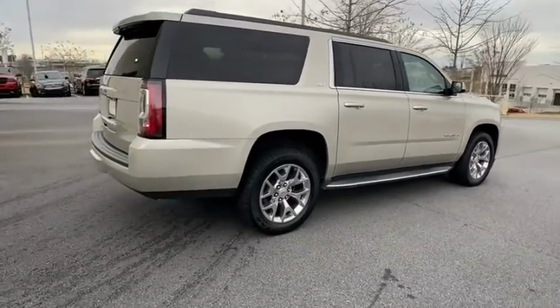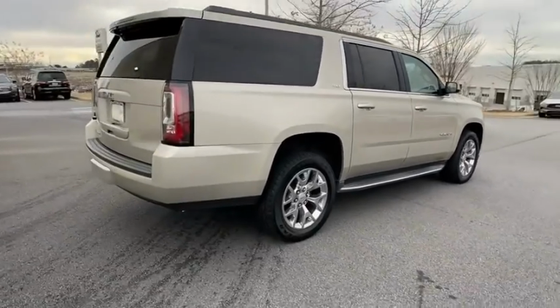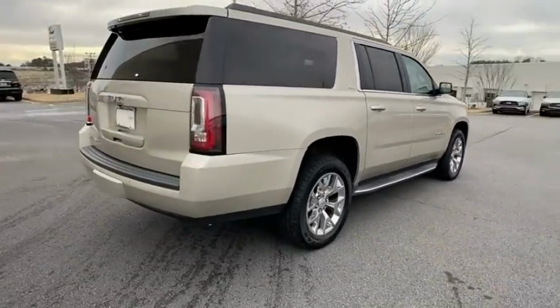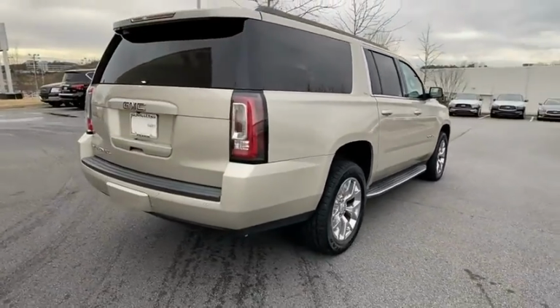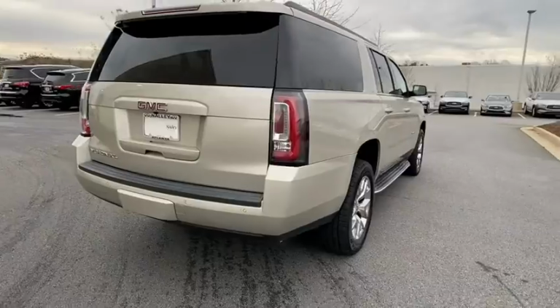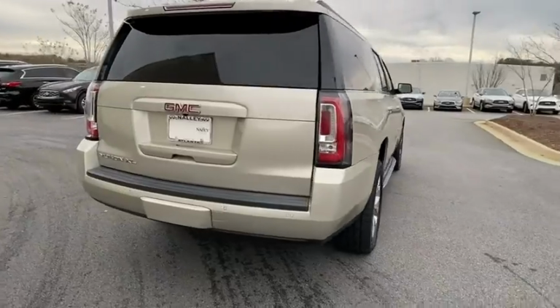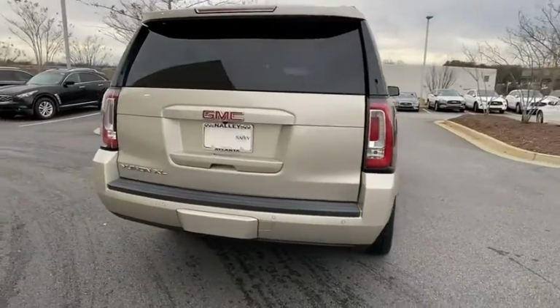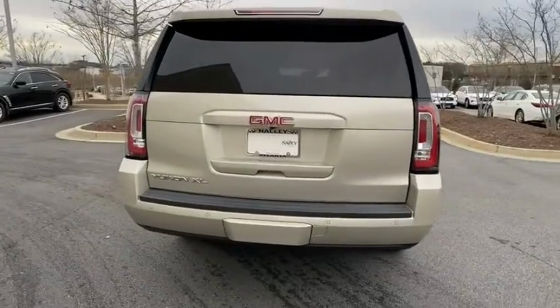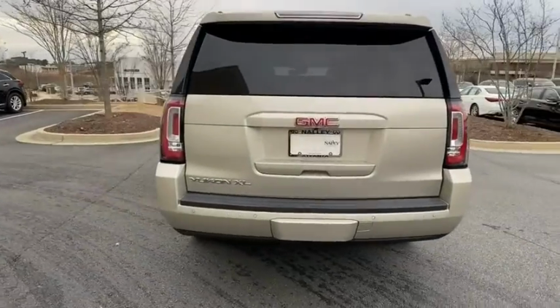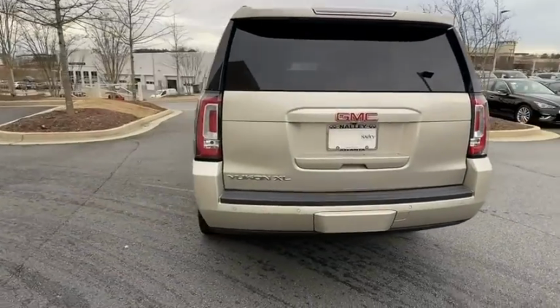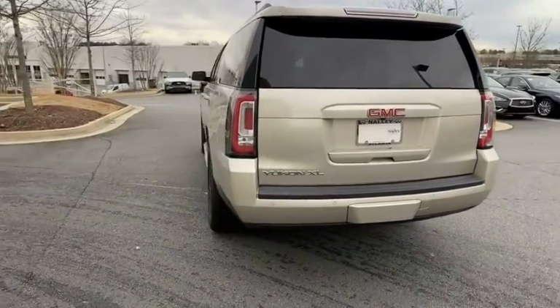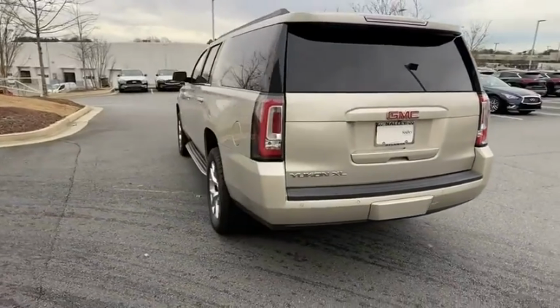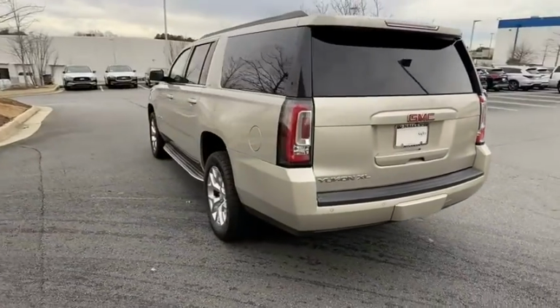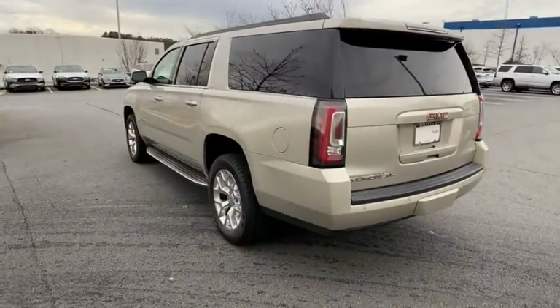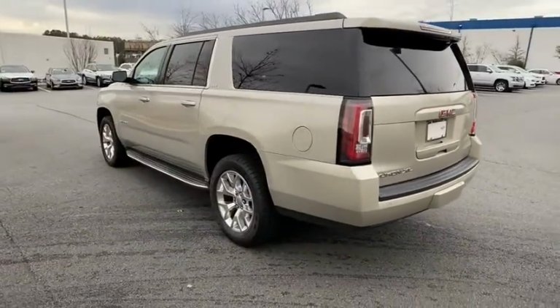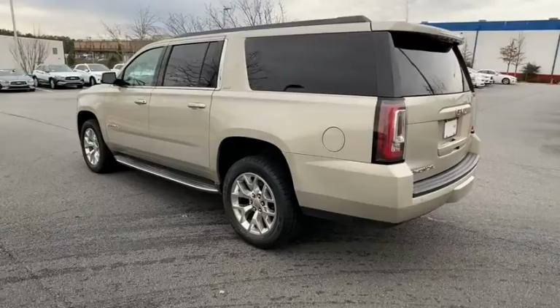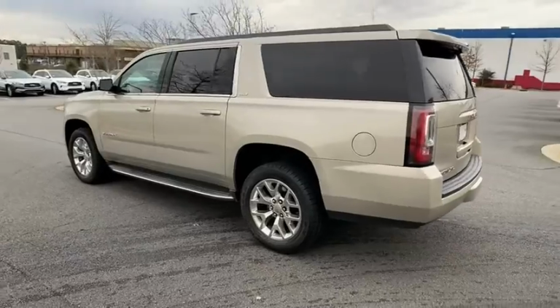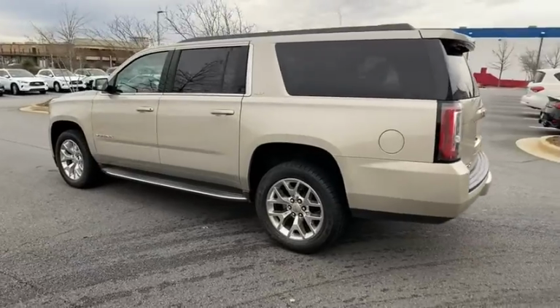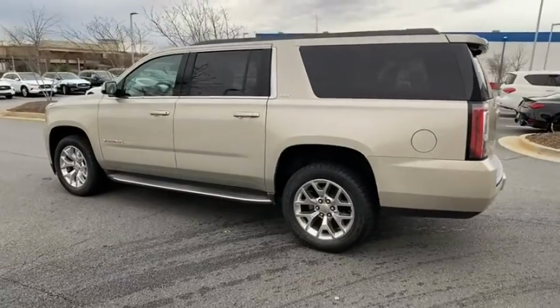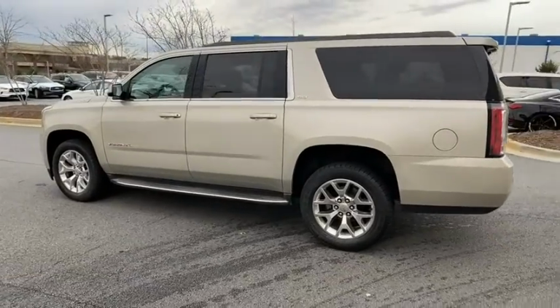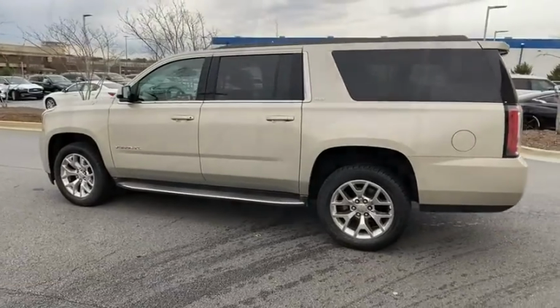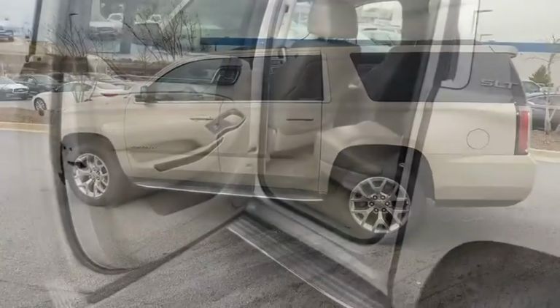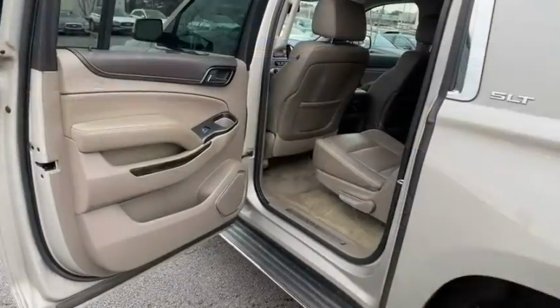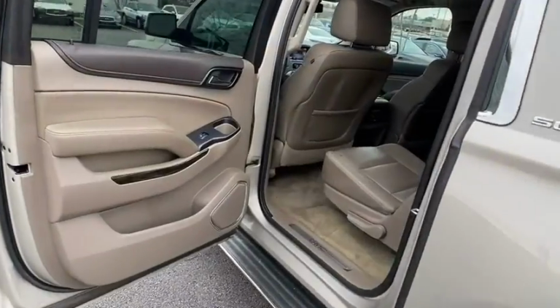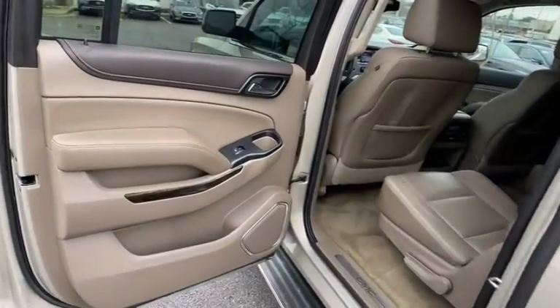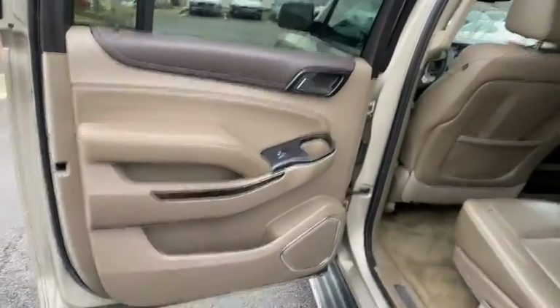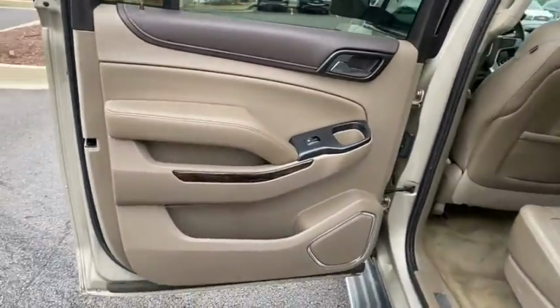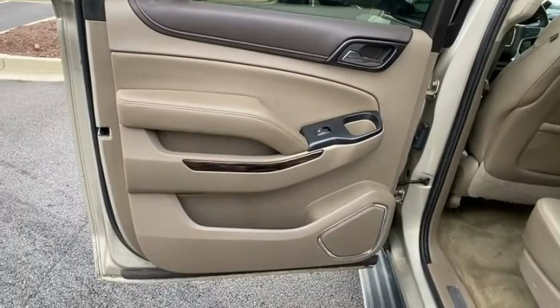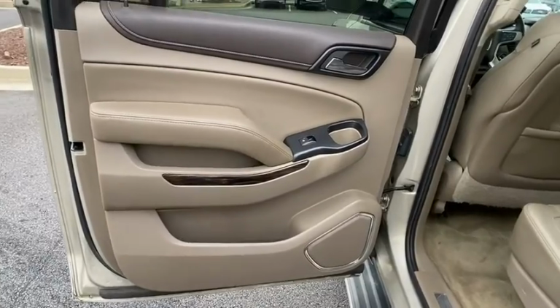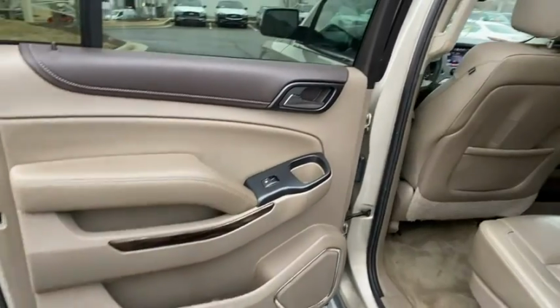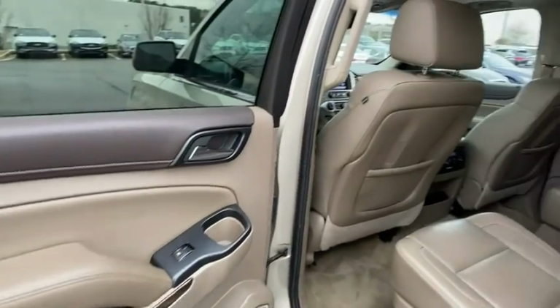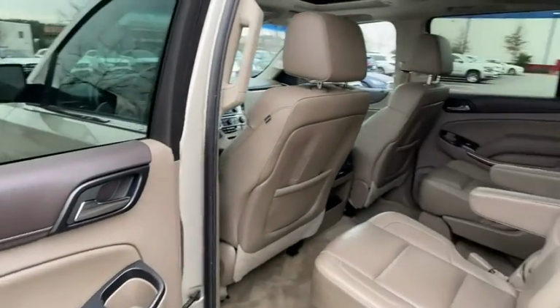Stability control, lane departure warning, anti-lock braking system, remote engine start, traction control, steering wheel audio controls, power passenger seat, keyless entry, power liftgate, tow hitch, backup camera, DVD system, Bluetooth.